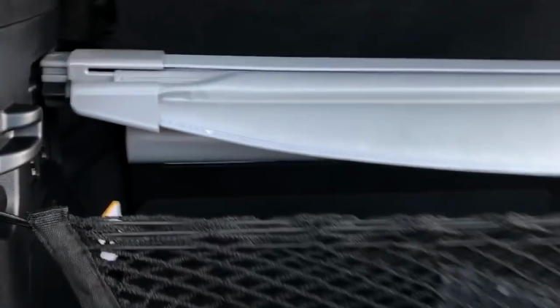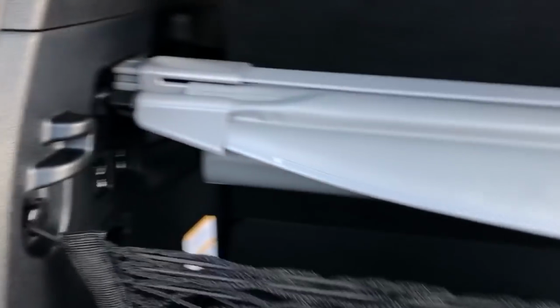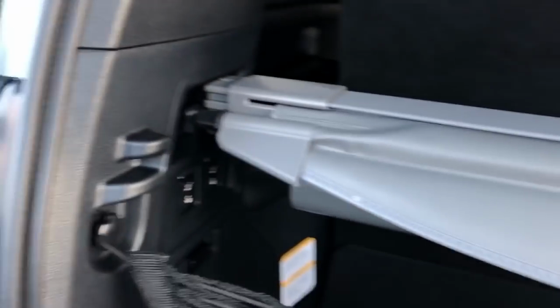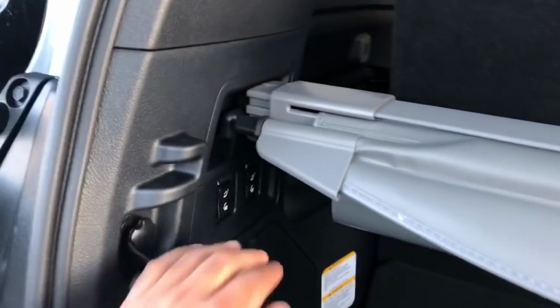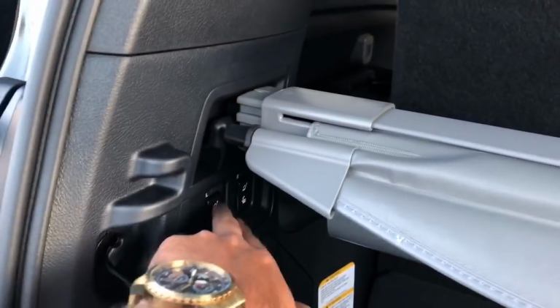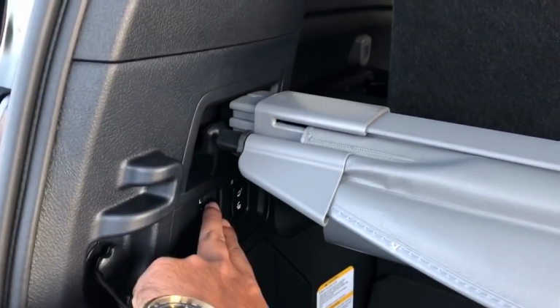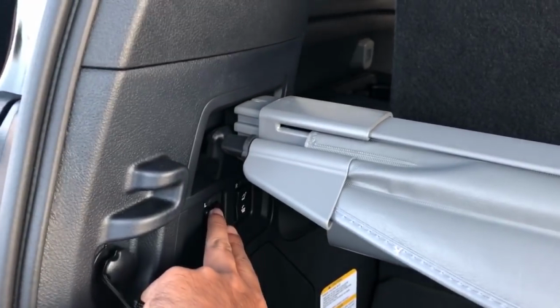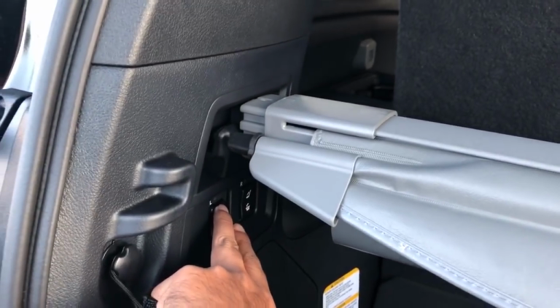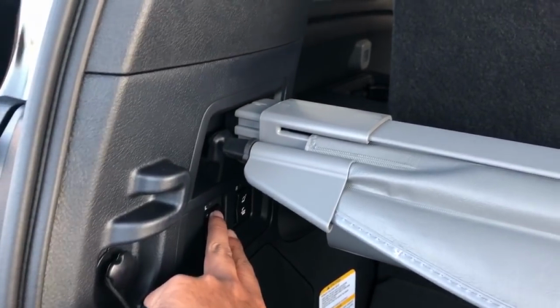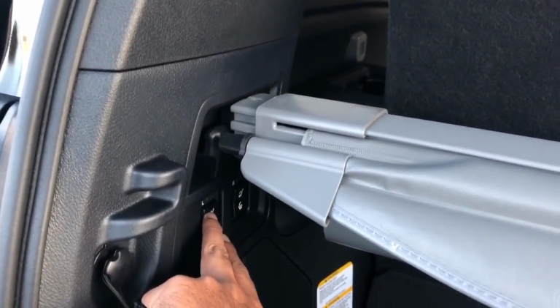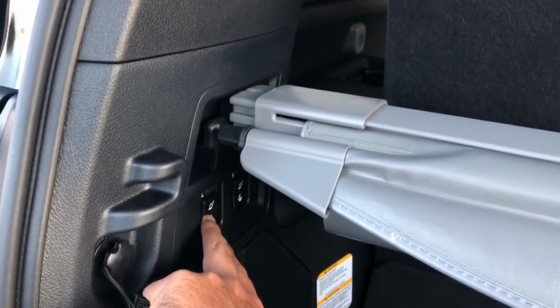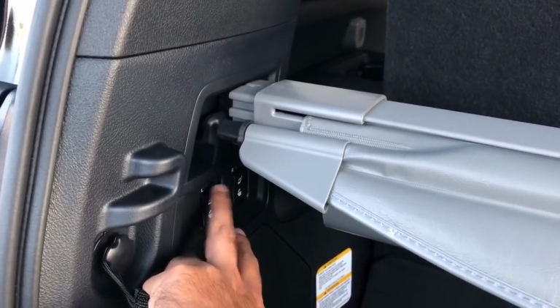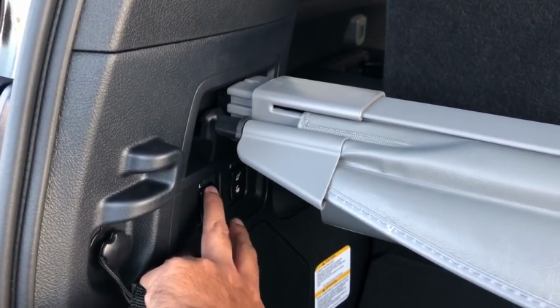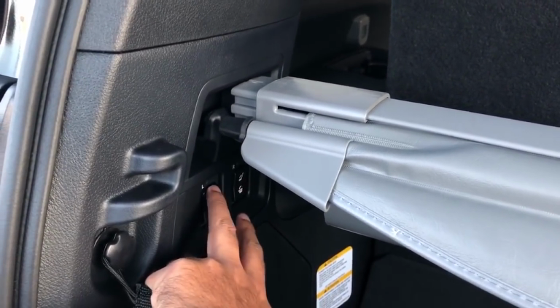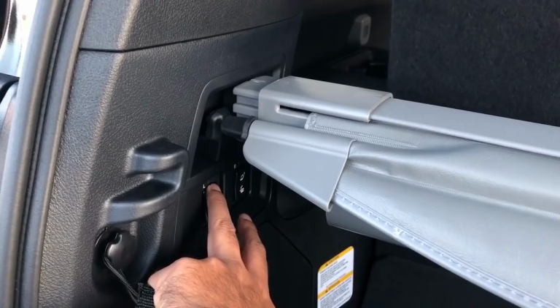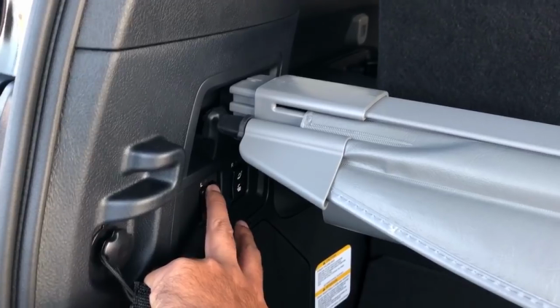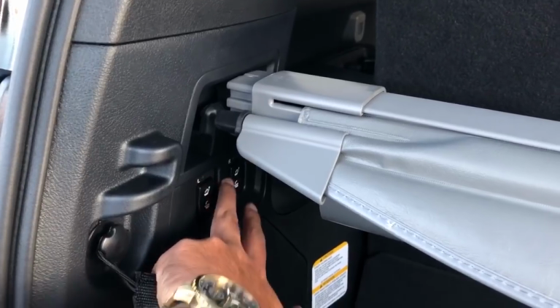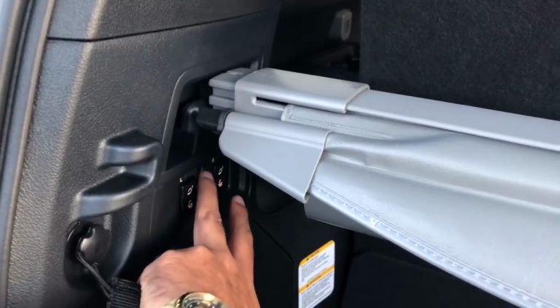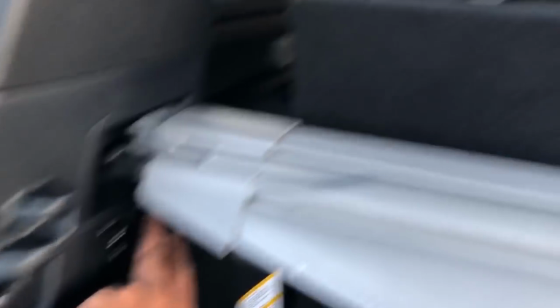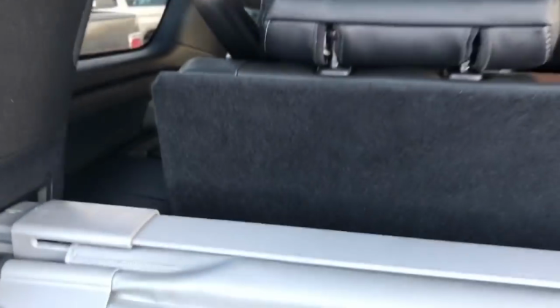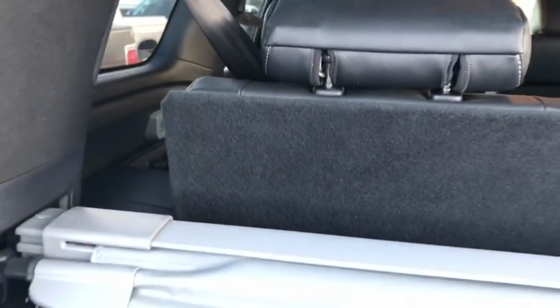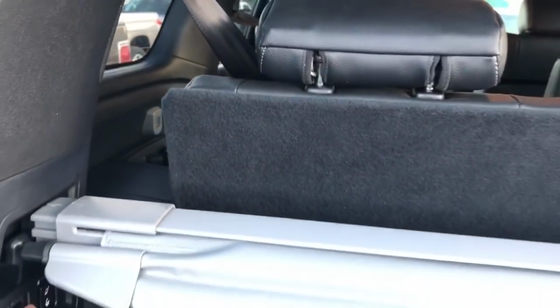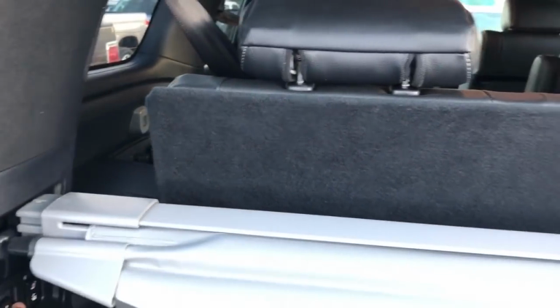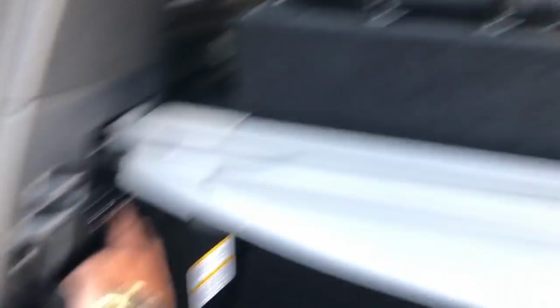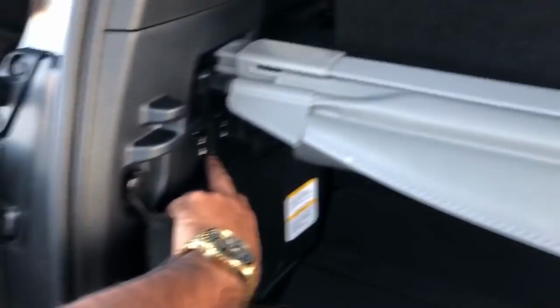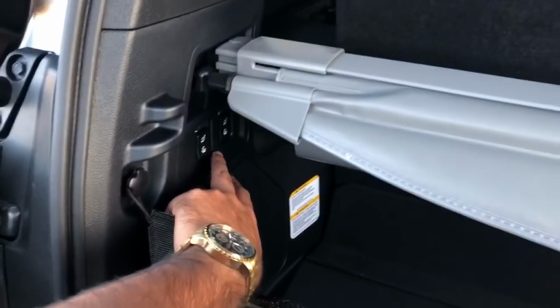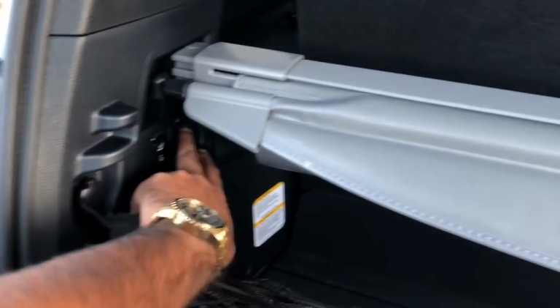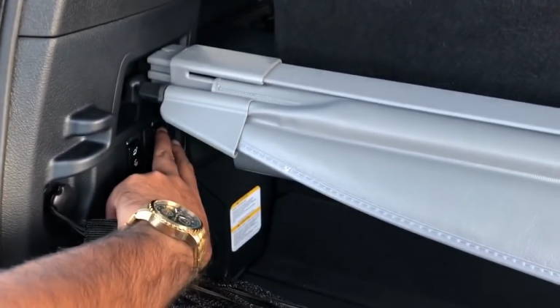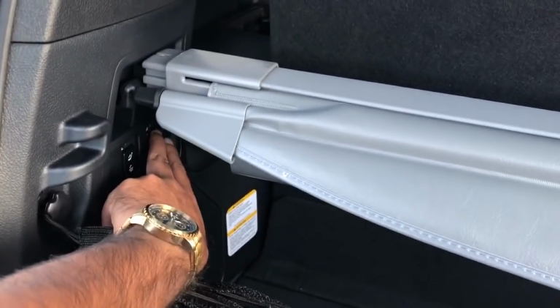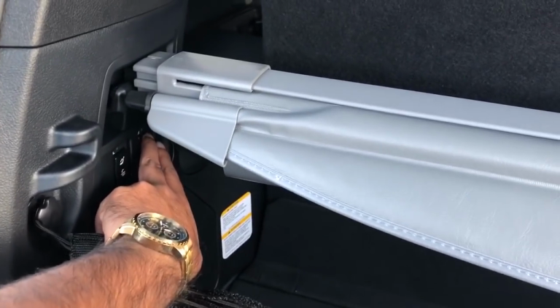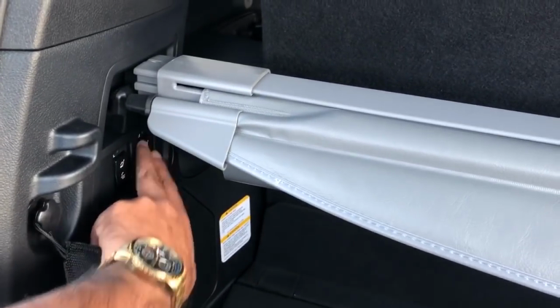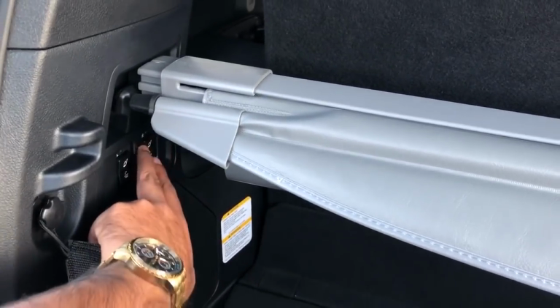With the premium TRD Sport package they also added third-row power seats, so you can operate those from back here as well as from the middle seats.